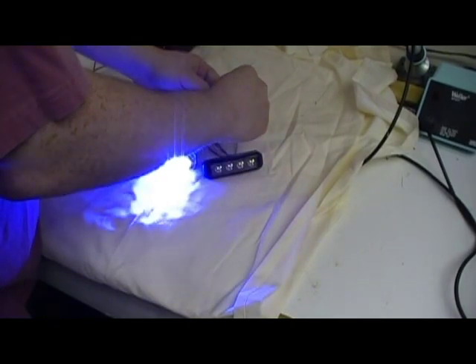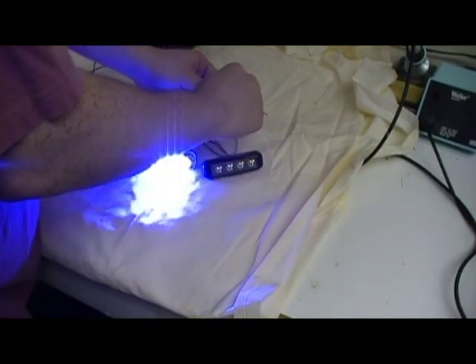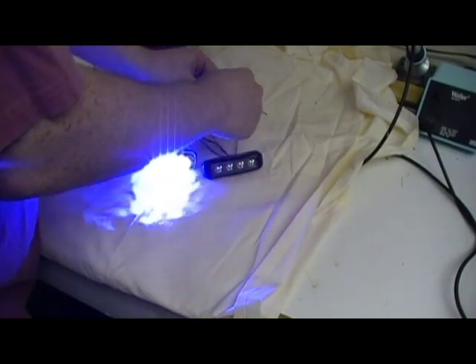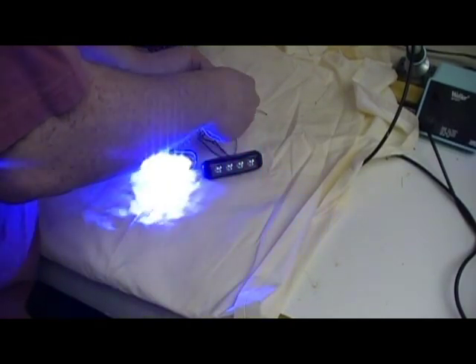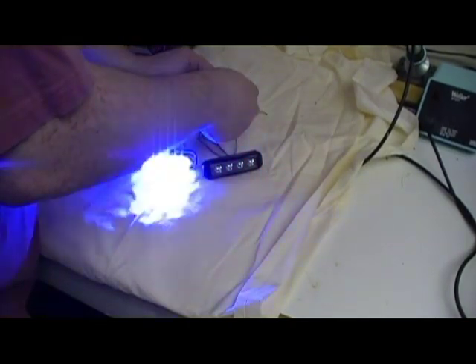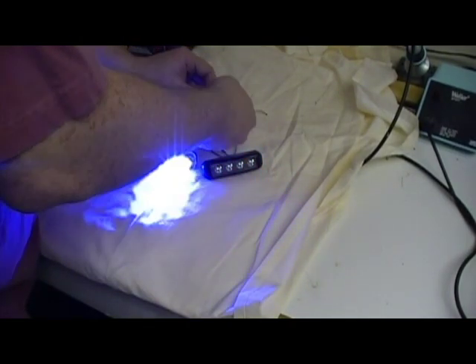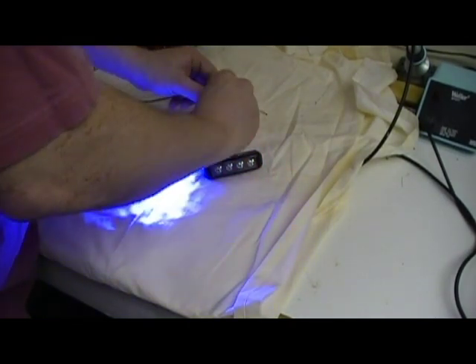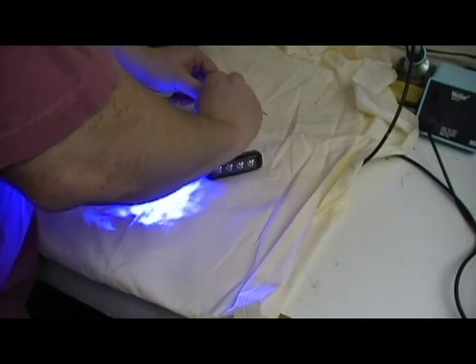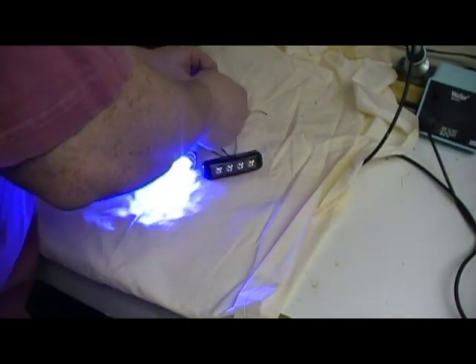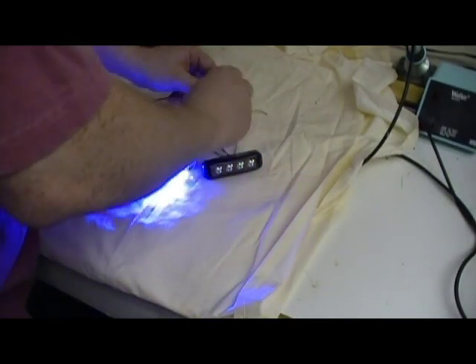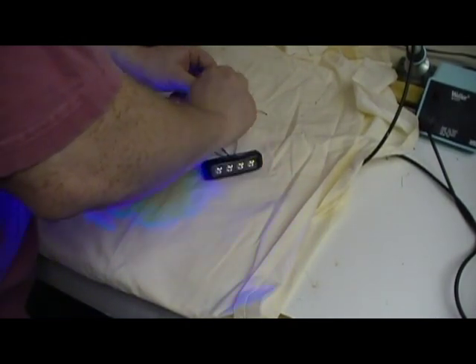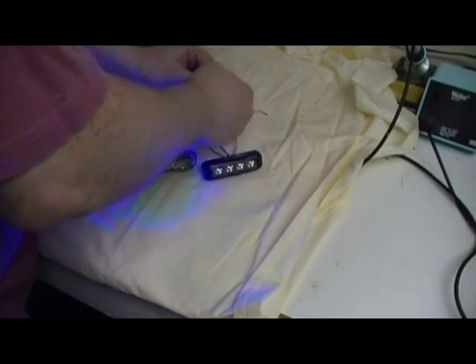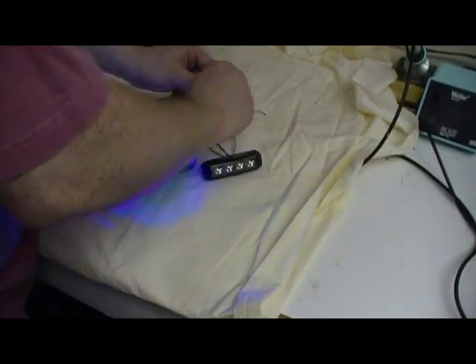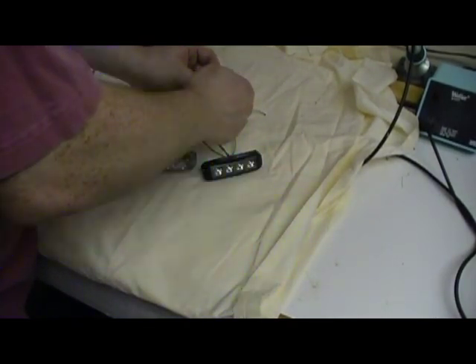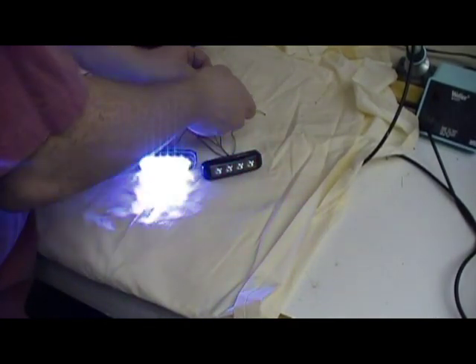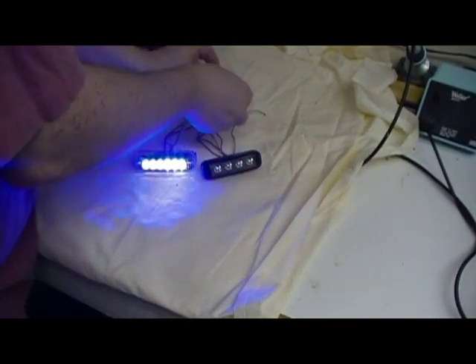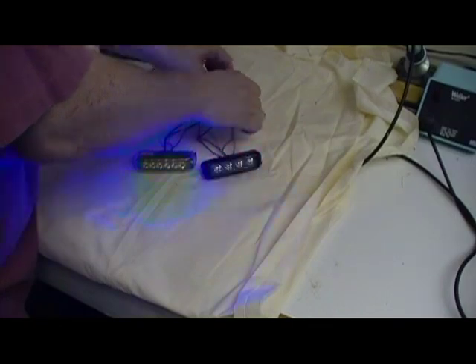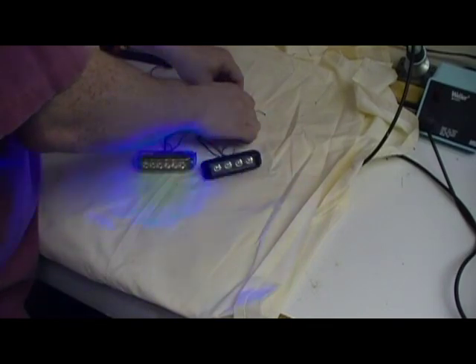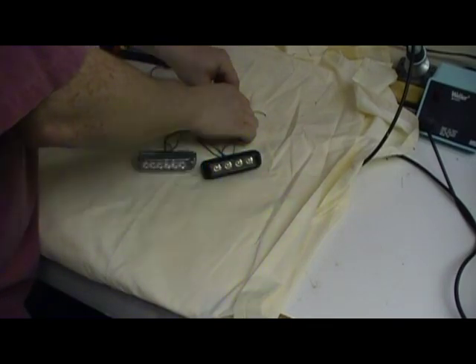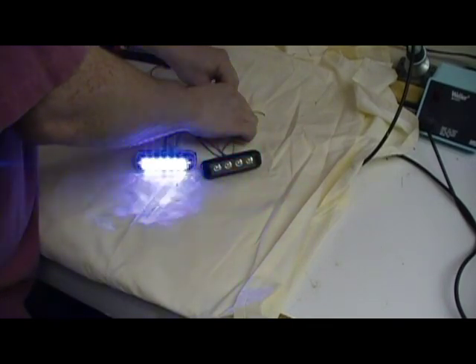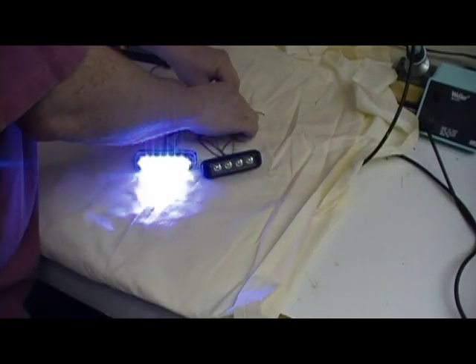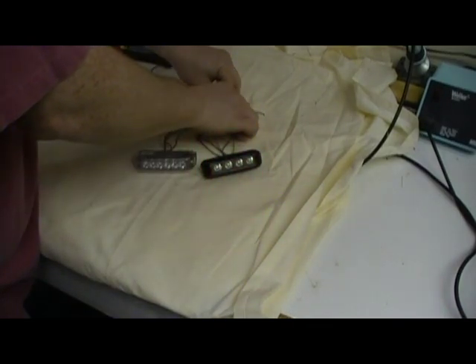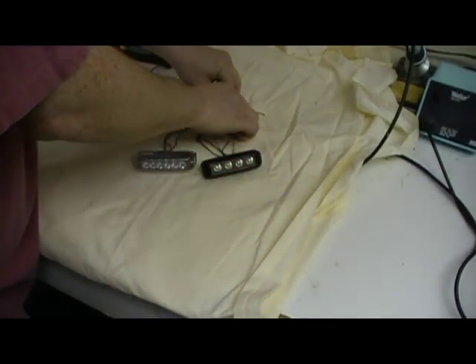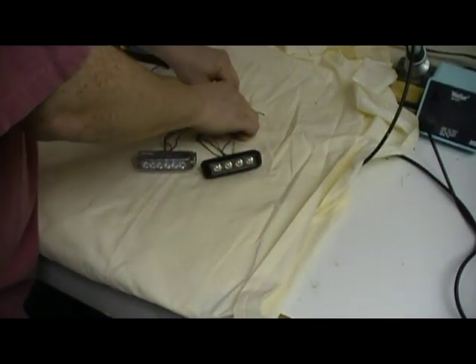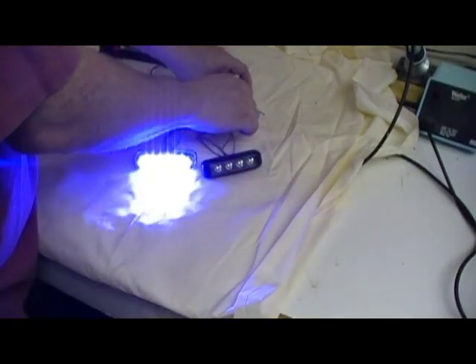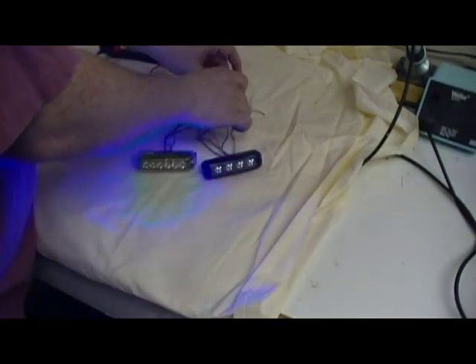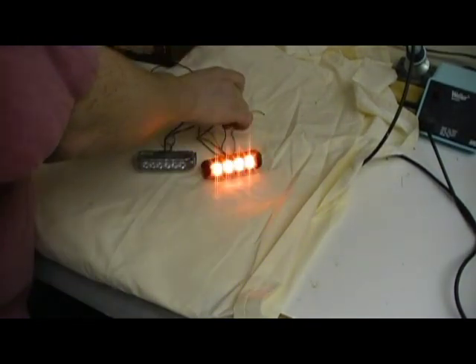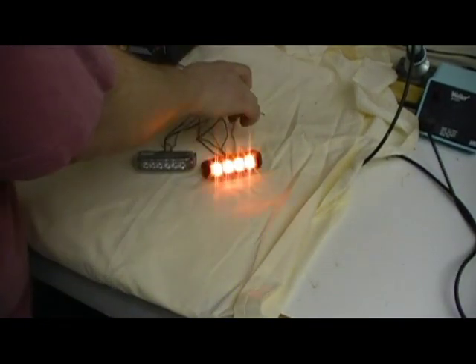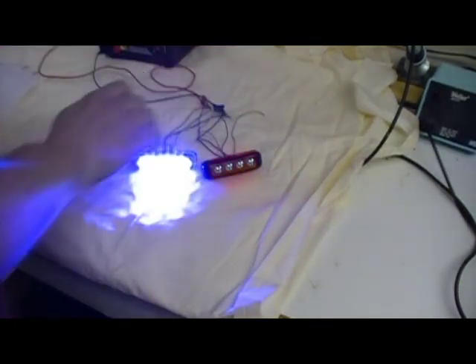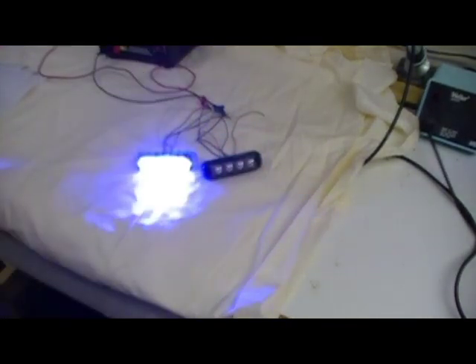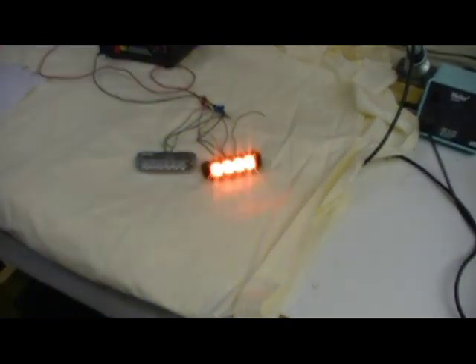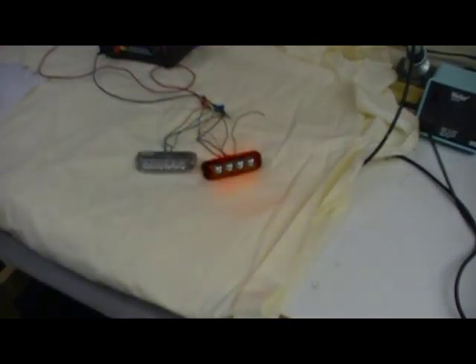From that point, if you don't like that pattern, you can tie the green wires together again and touch them to ground to cycle through the patterns.